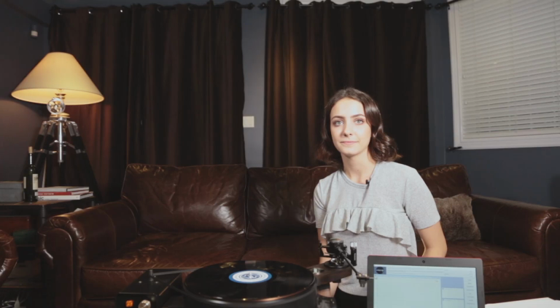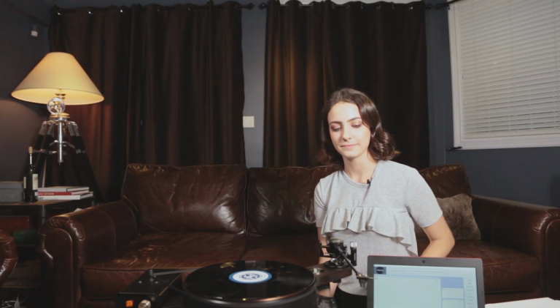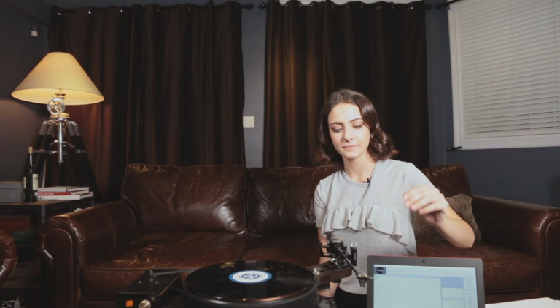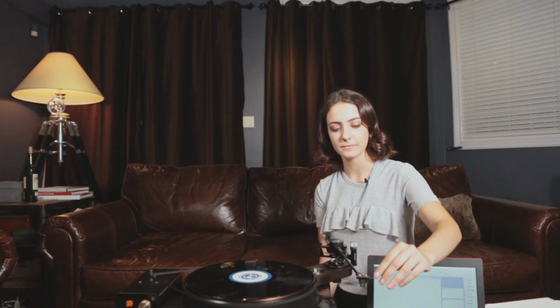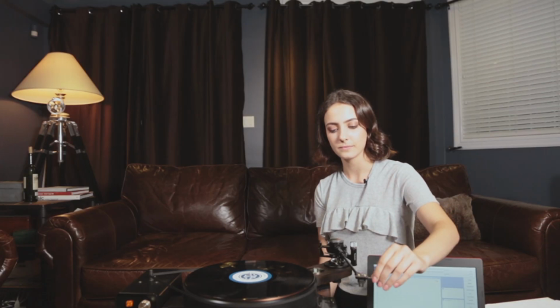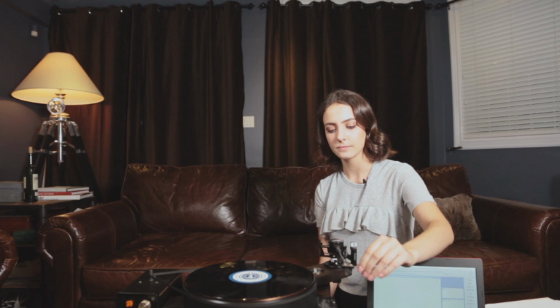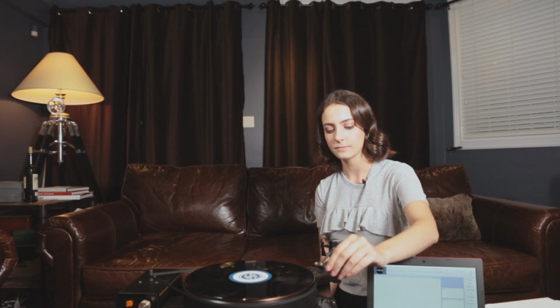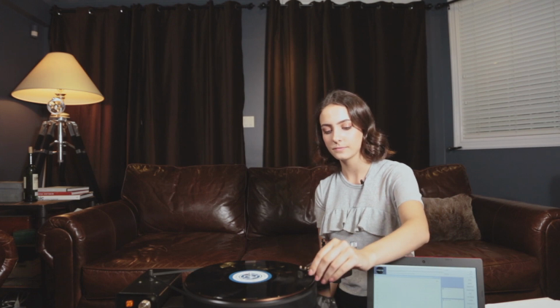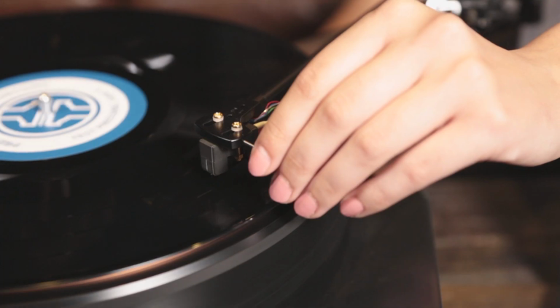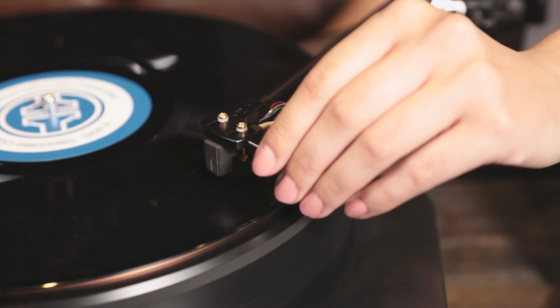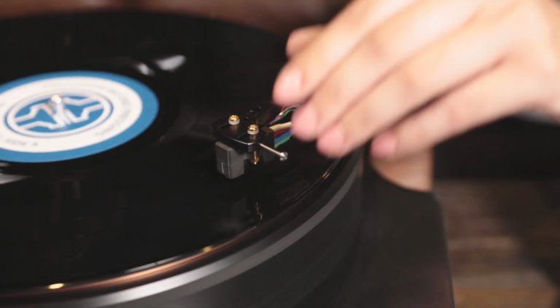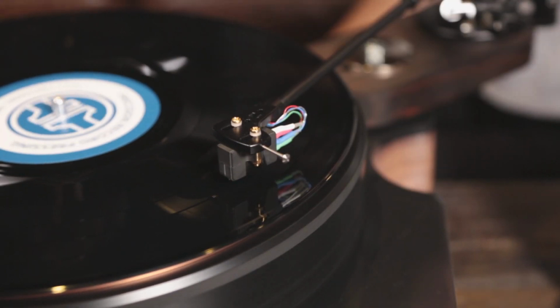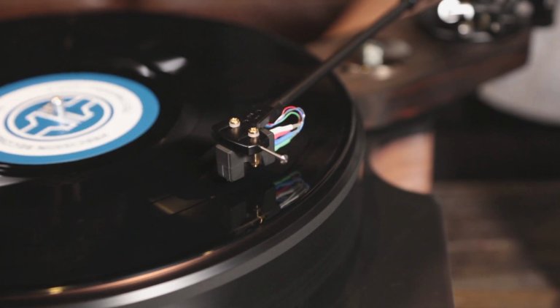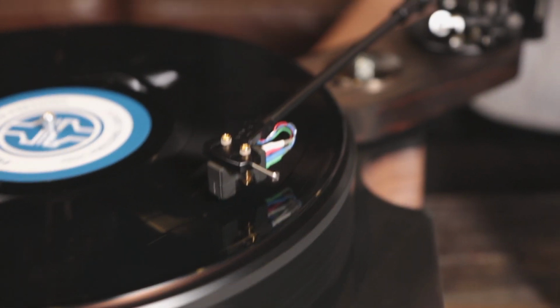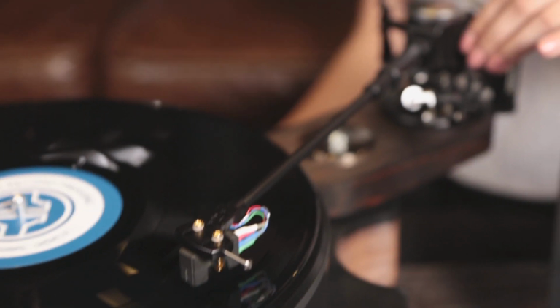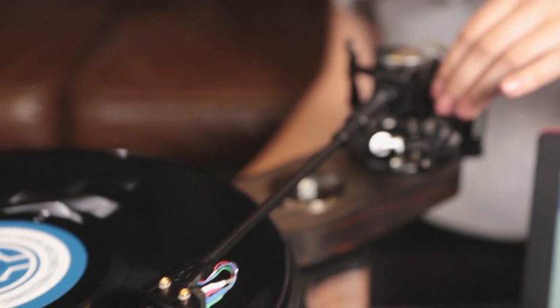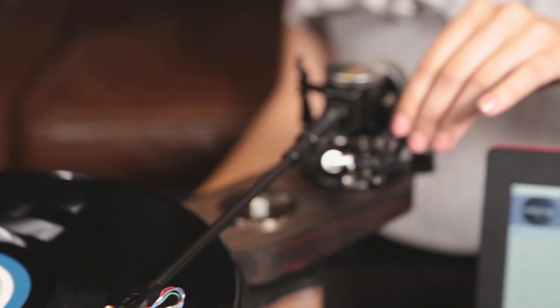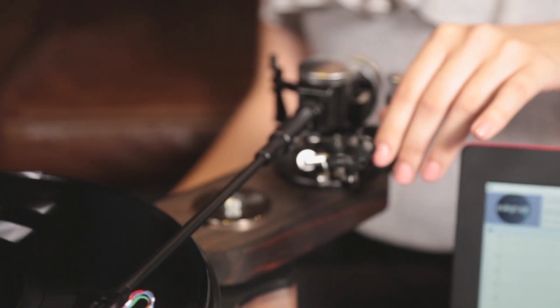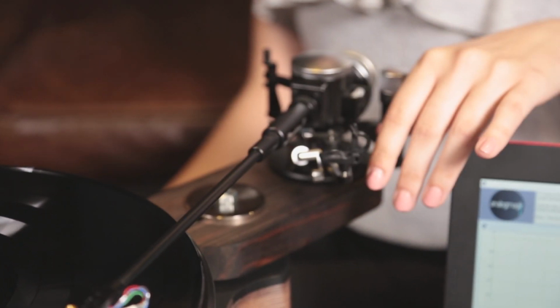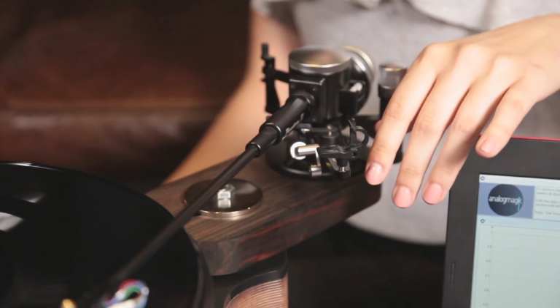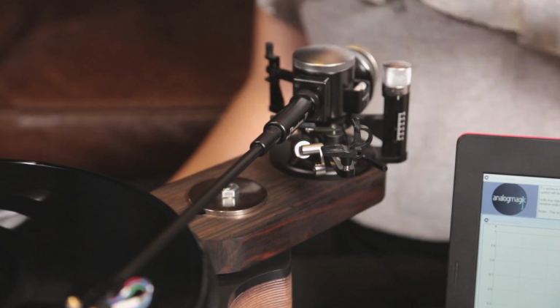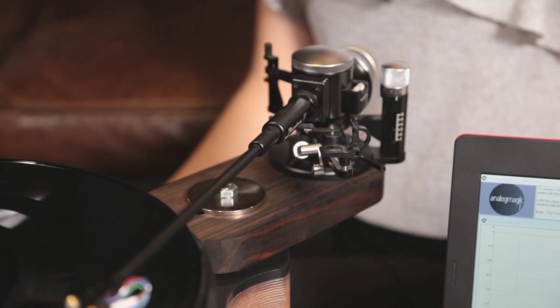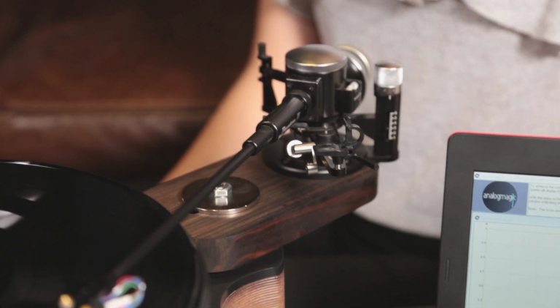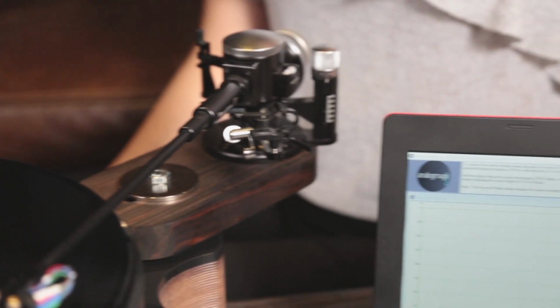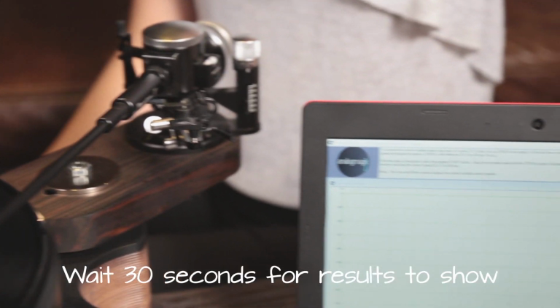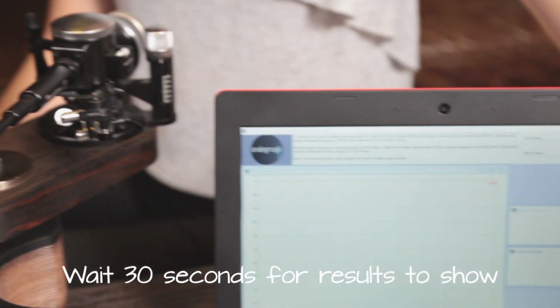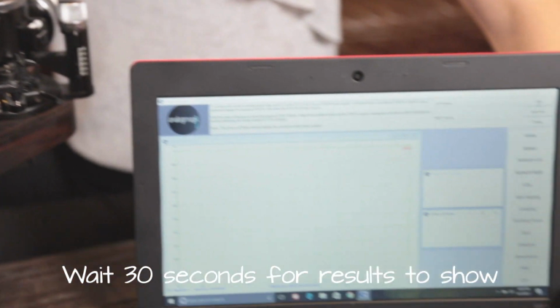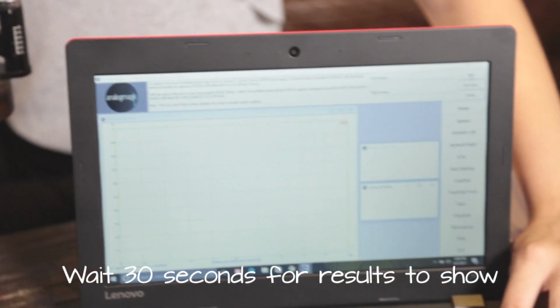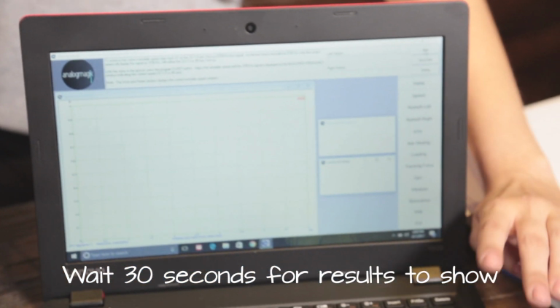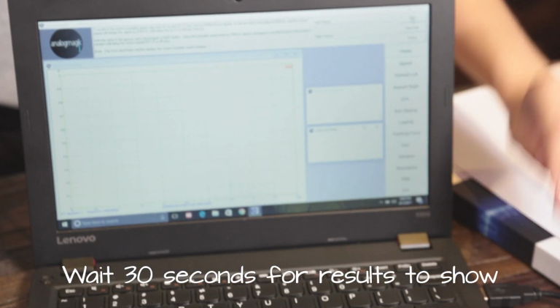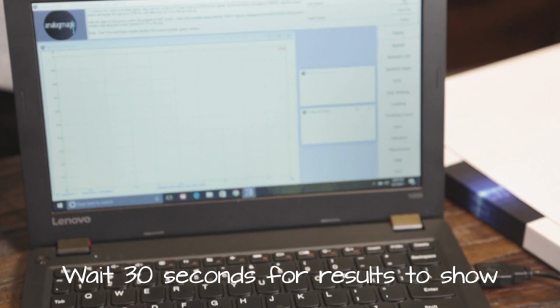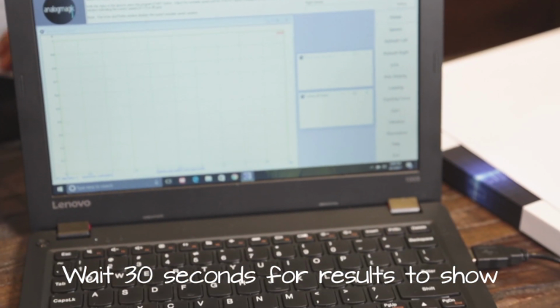The Audio Engineering Society standard of measuring wow and flutter requires sampling a test tone of at least 30 seconds. Therefore, please be aware that this measurement will take longer to compute.